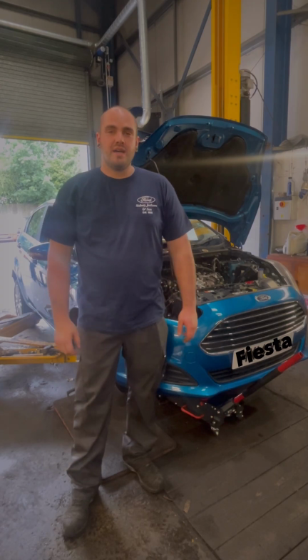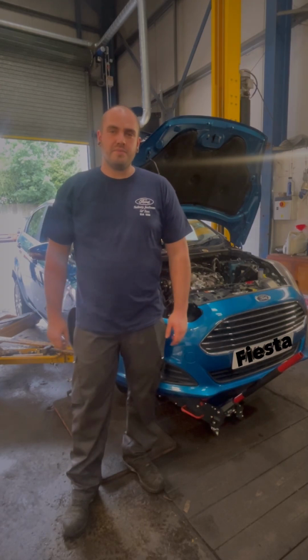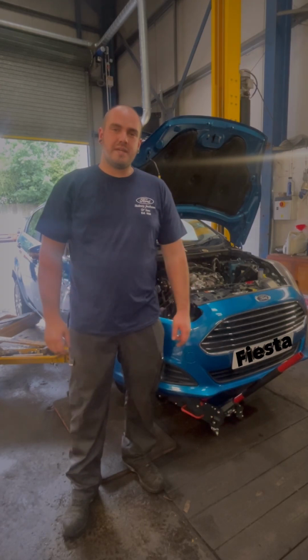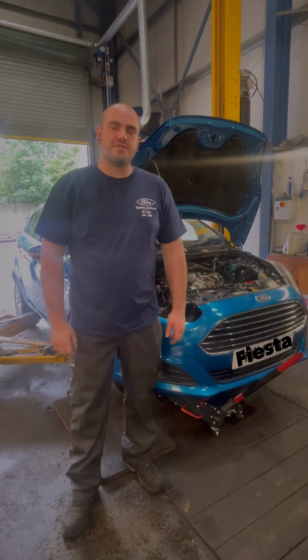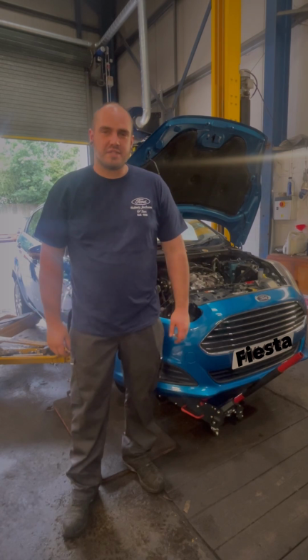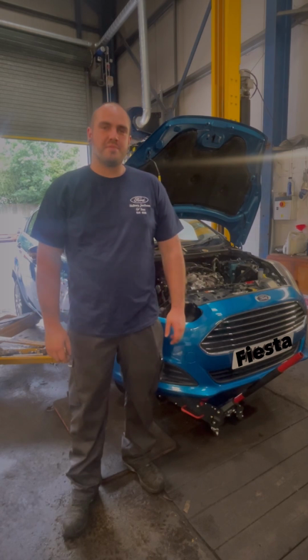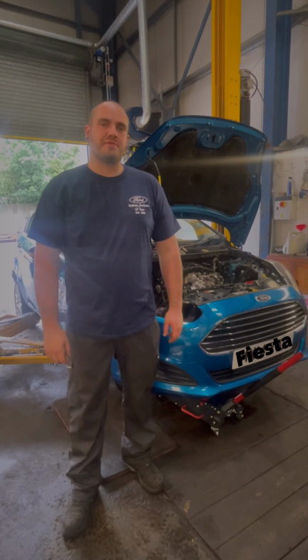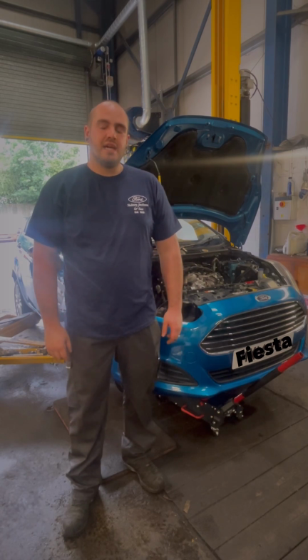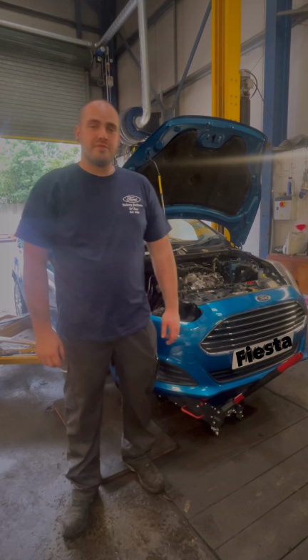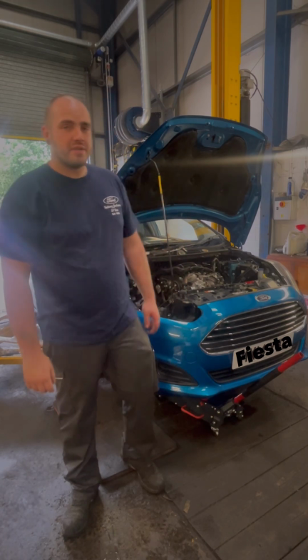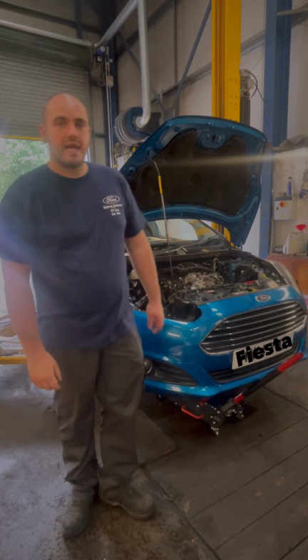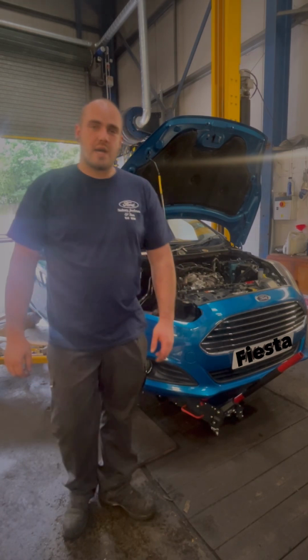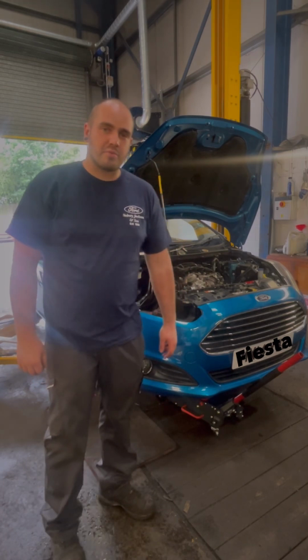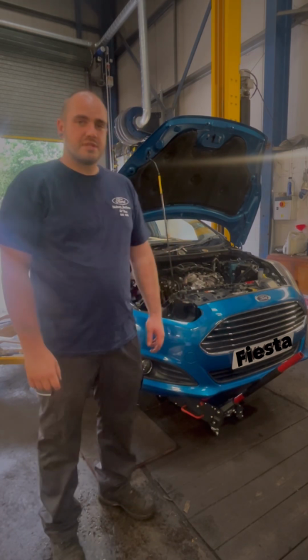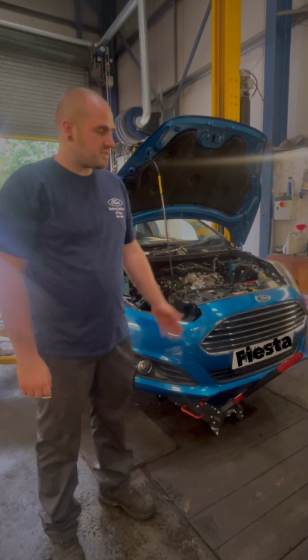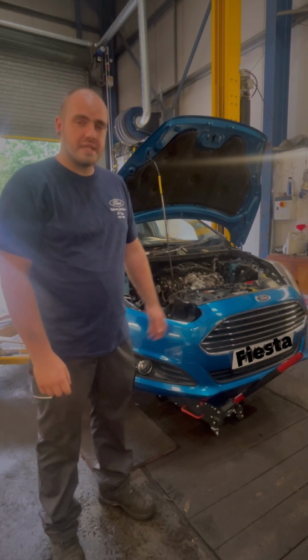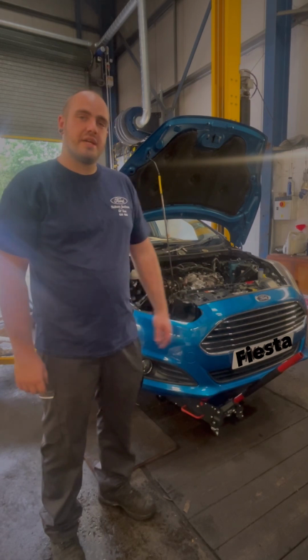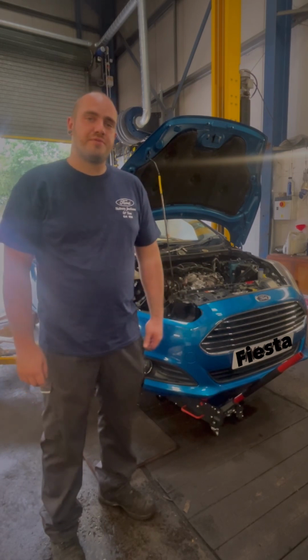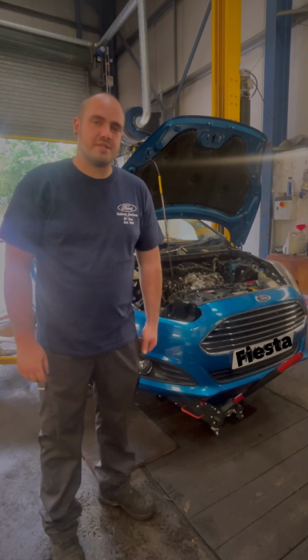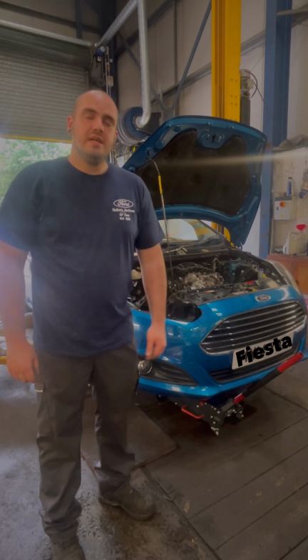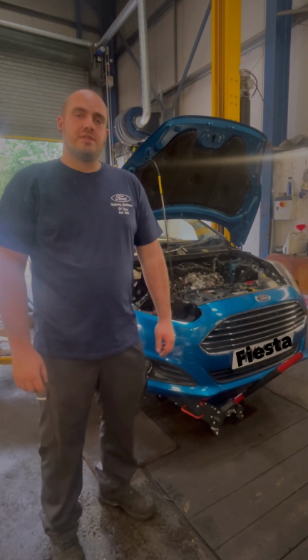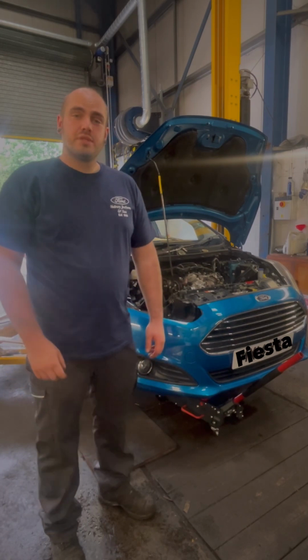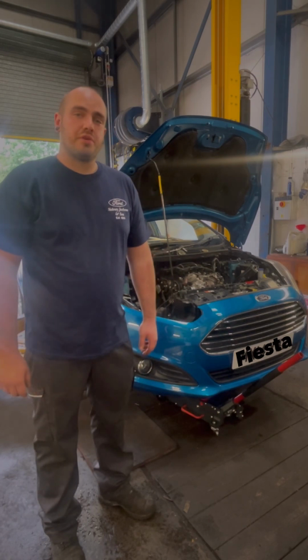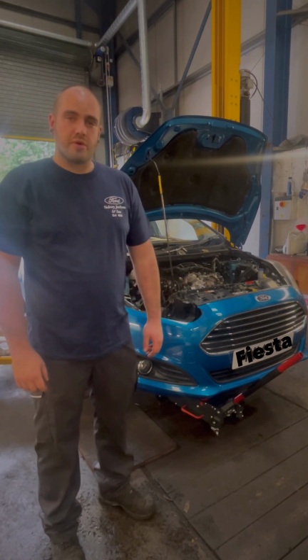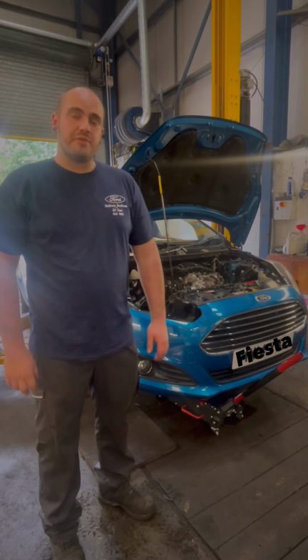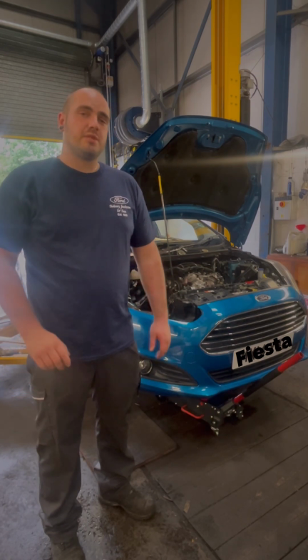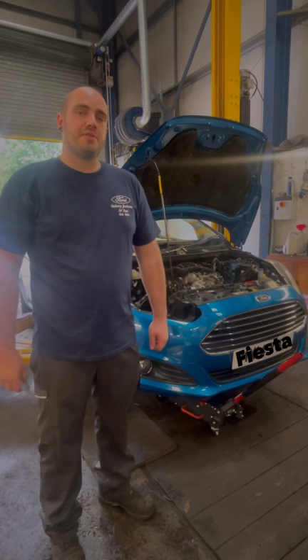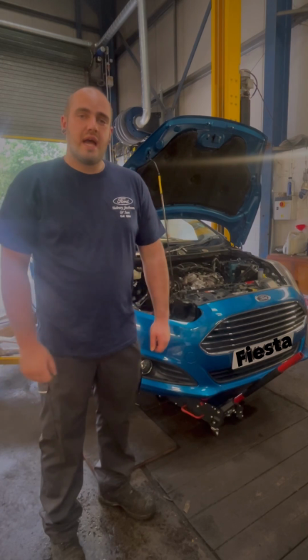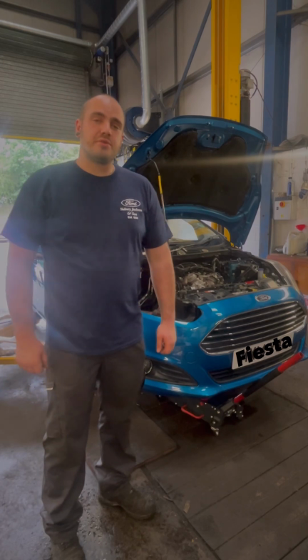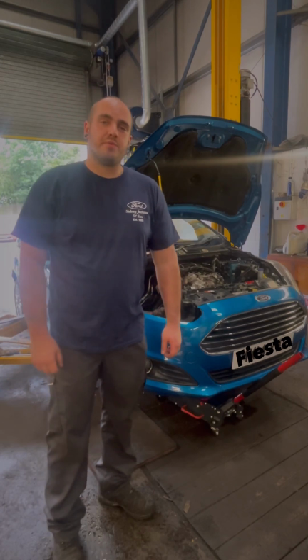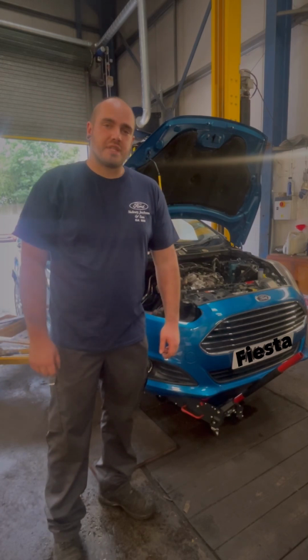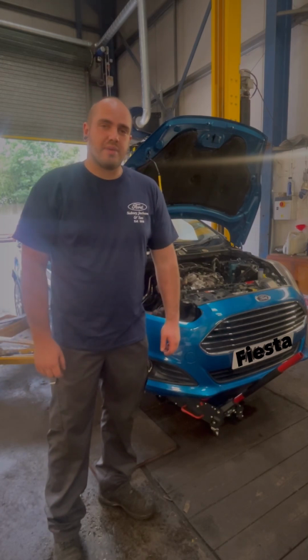Hello, my name's Alex at Sydney Jacksons in Macclesfield. I'm currently carrying out a timing belt replacement on this one litre EcoBoost Fiesta. I'd just like to walk through the process of exactly what we do every single time we do one of these cam belts.